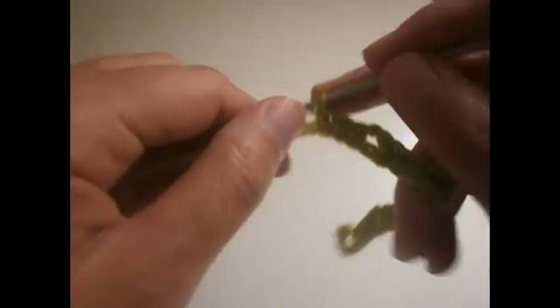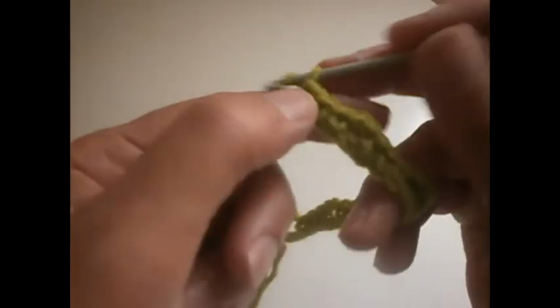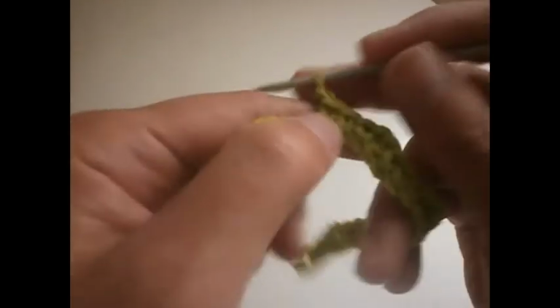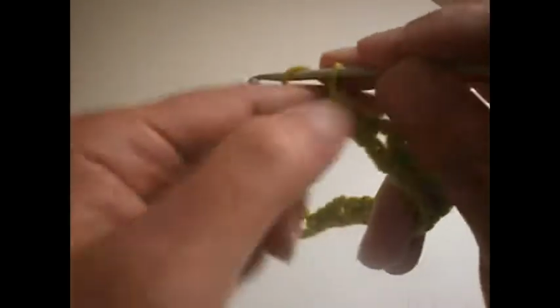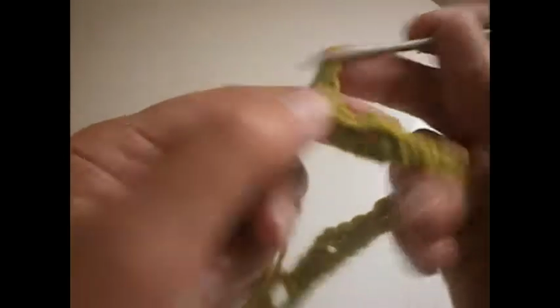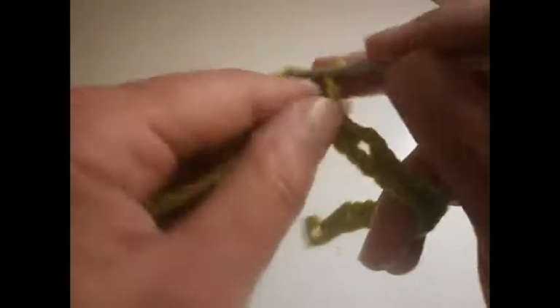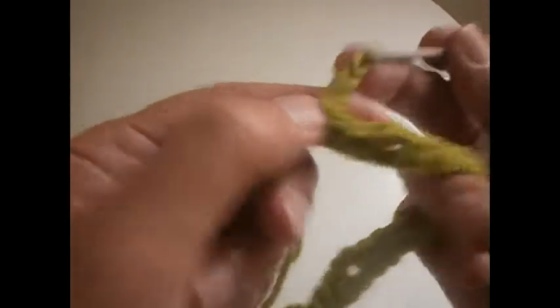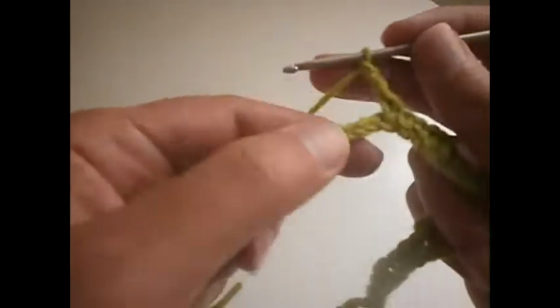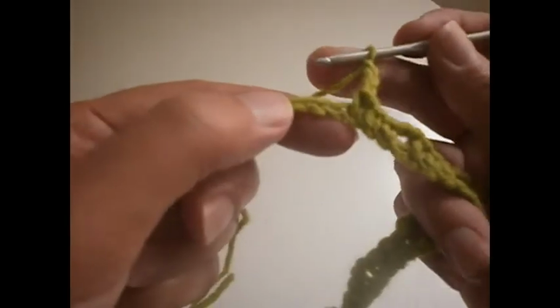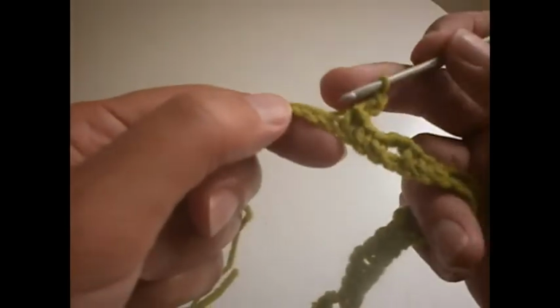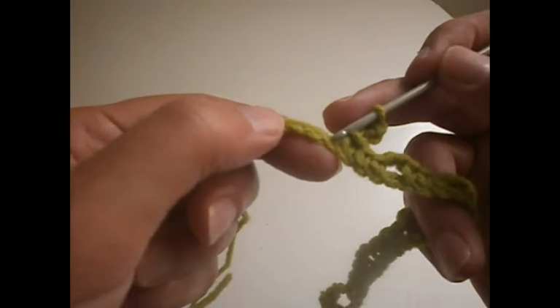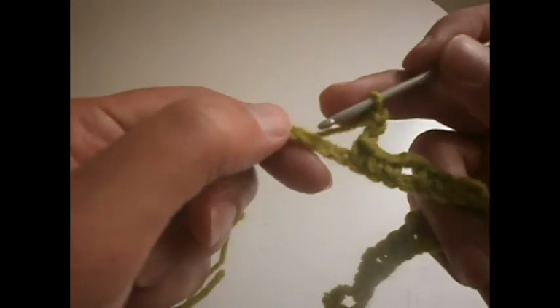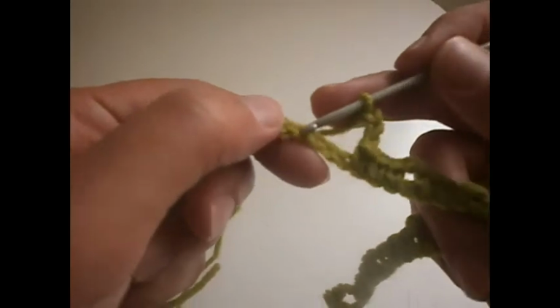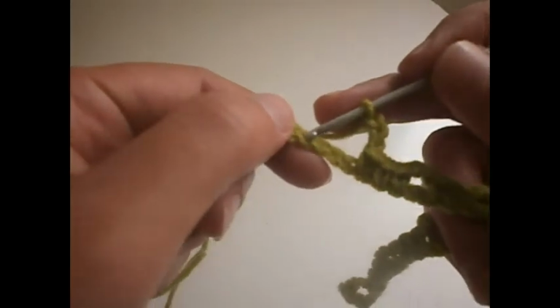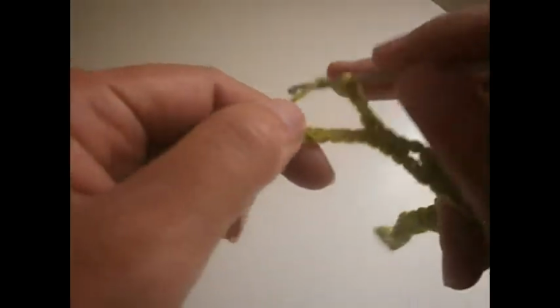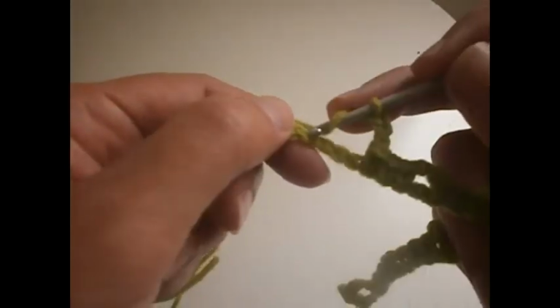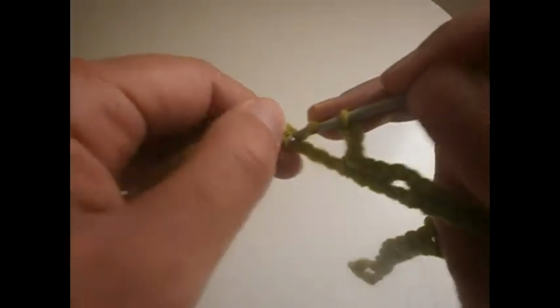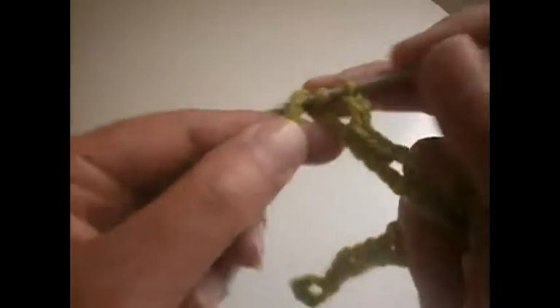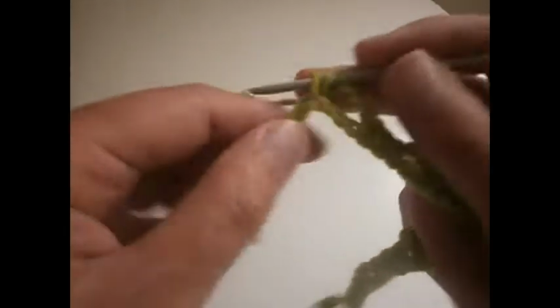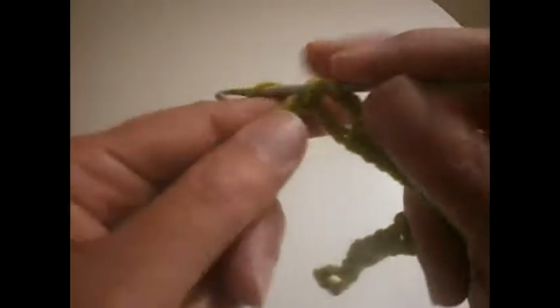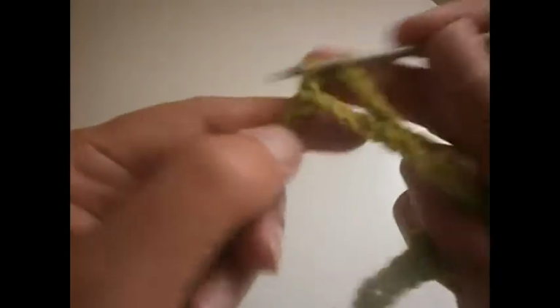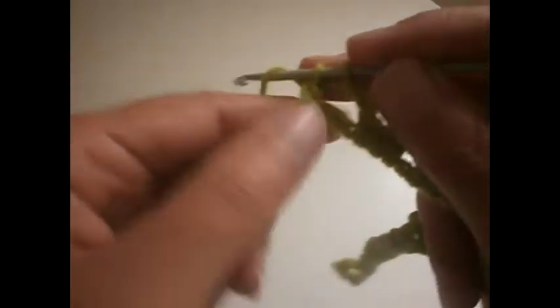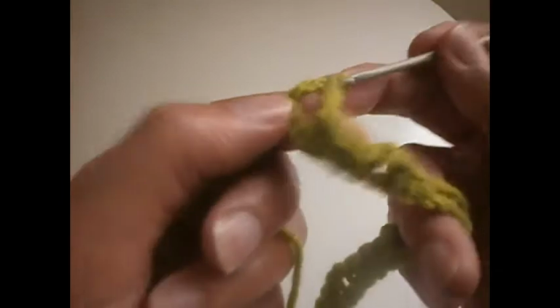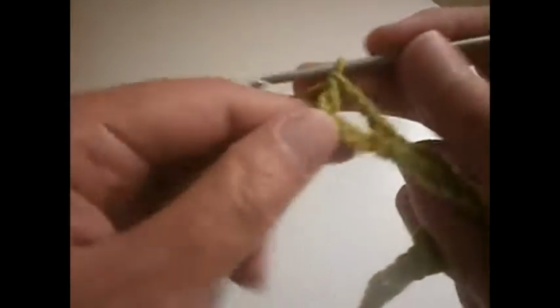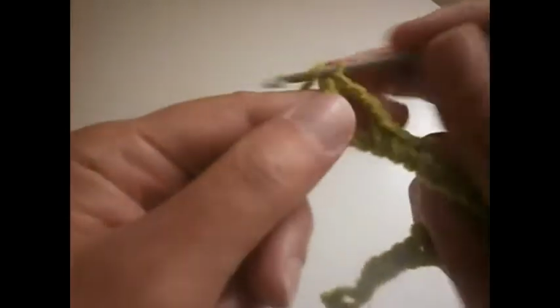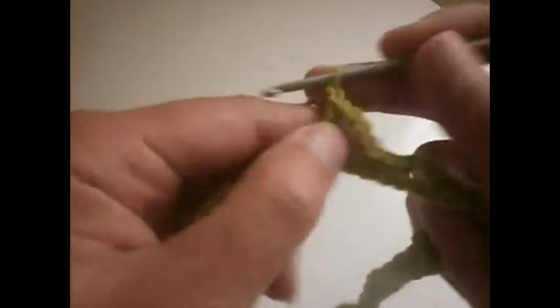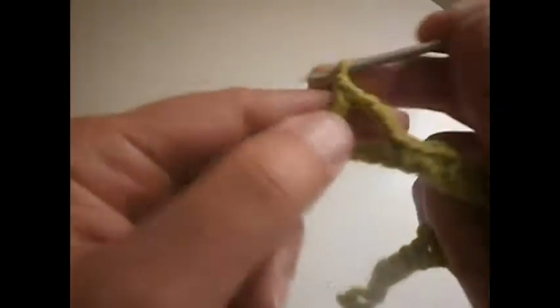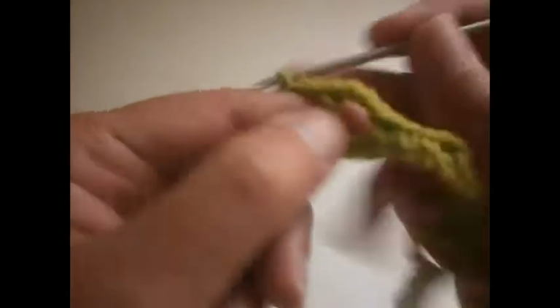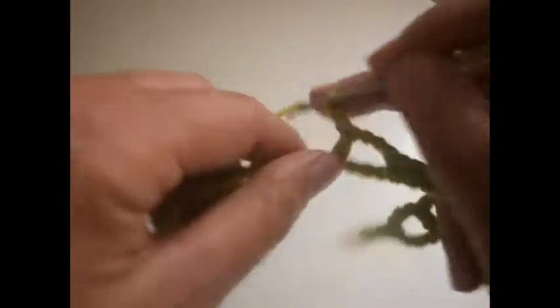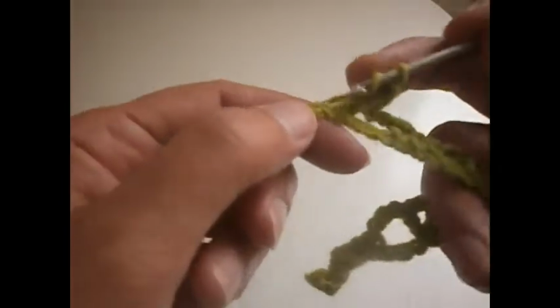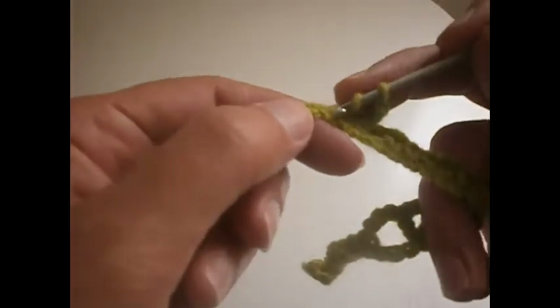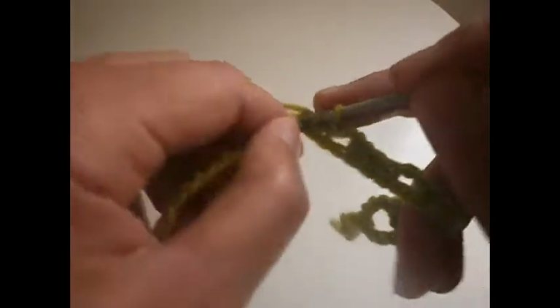1, 2 and 3. Another 3 chains: 1, 2 and 3. We skip 3 chains: 1, 2, 3. We go to the 4th one and we make a treble. Then 2 chains and another treble in the same place.